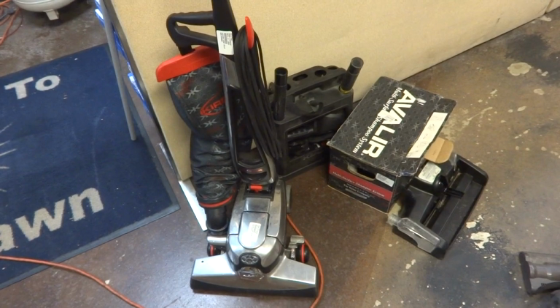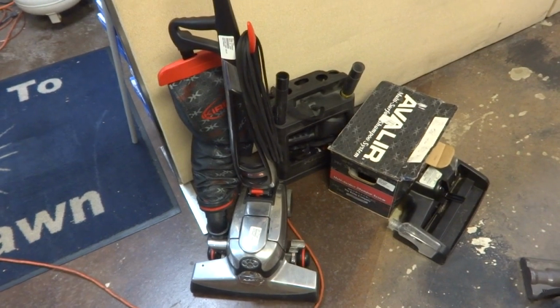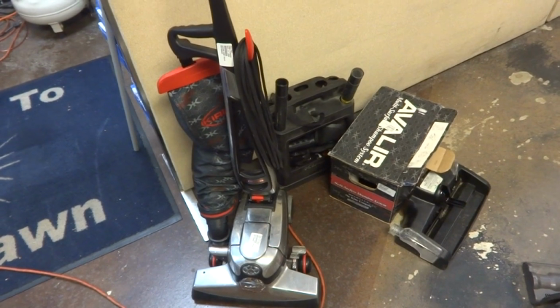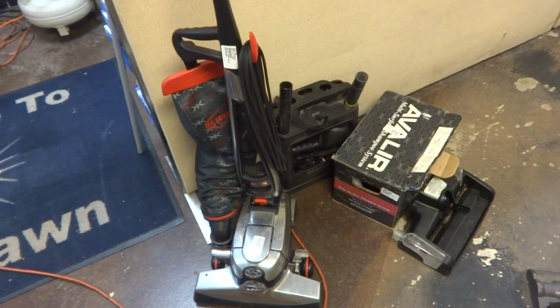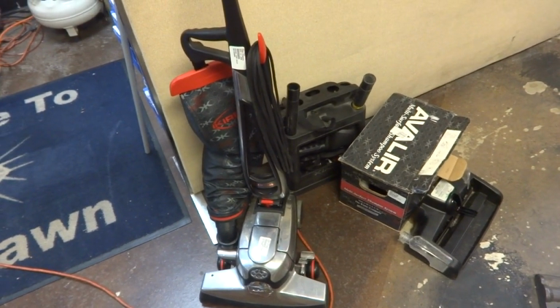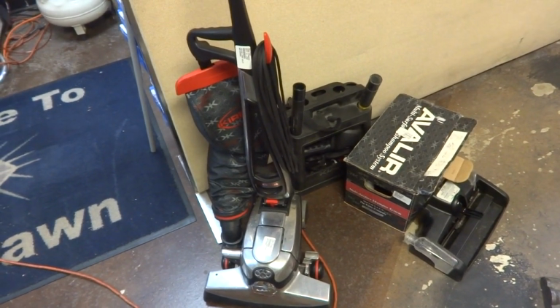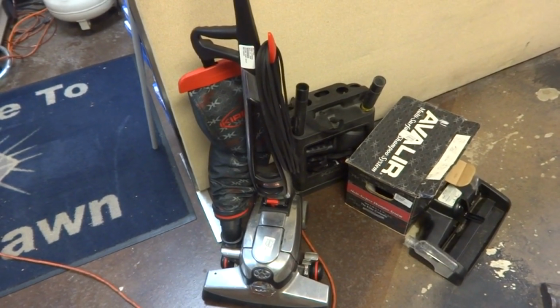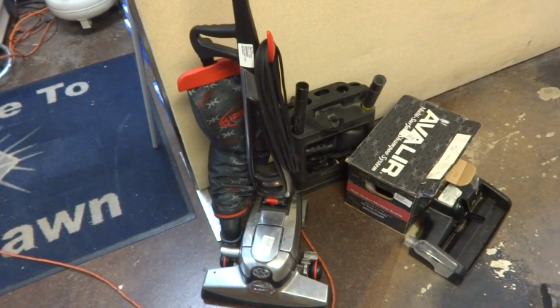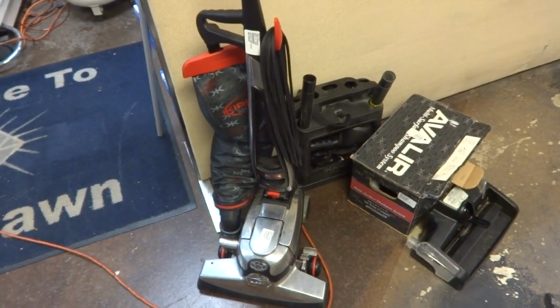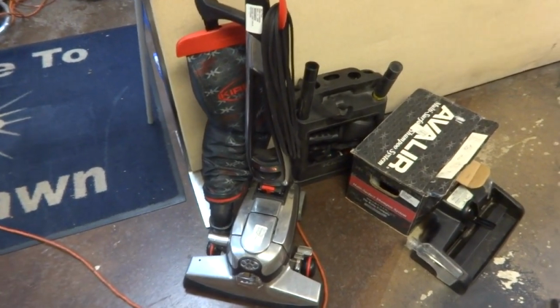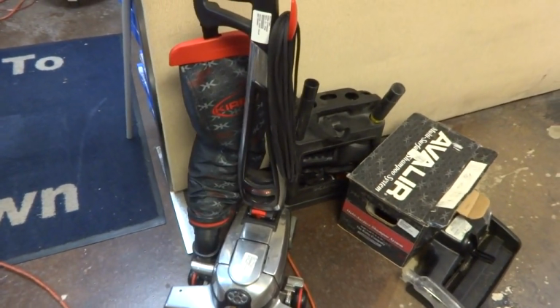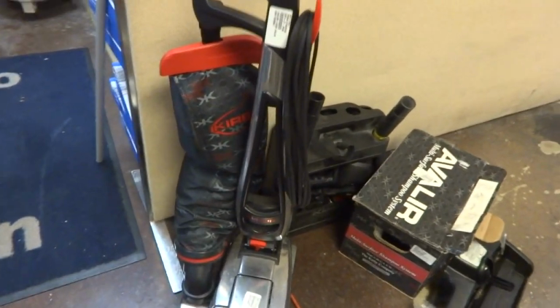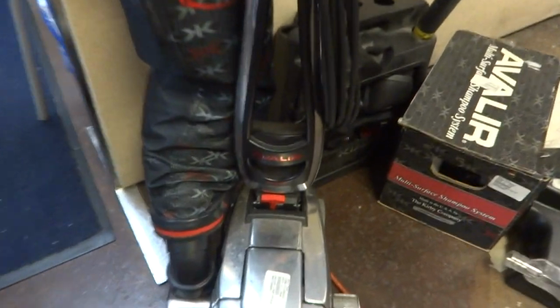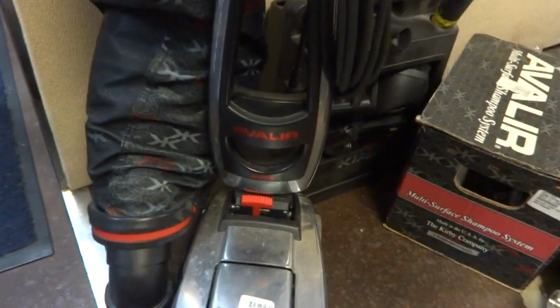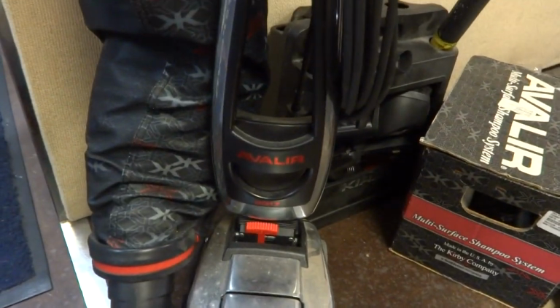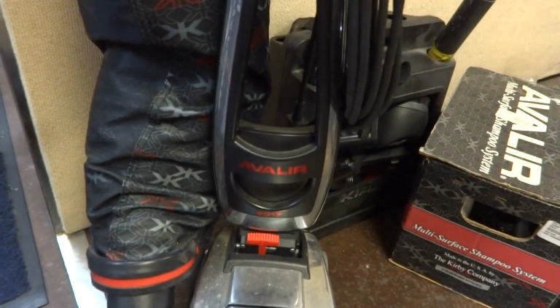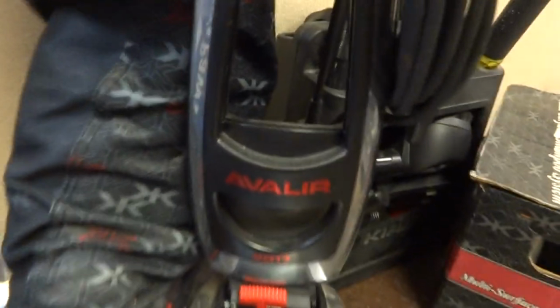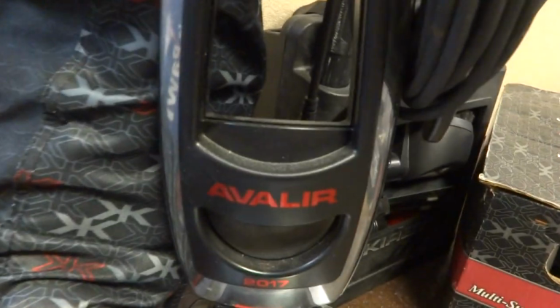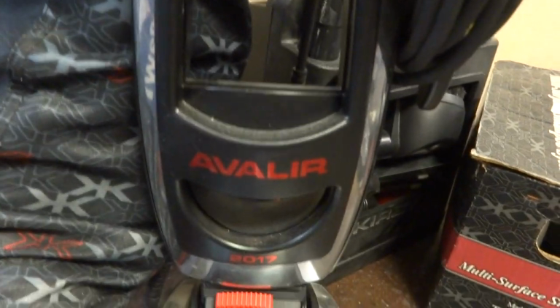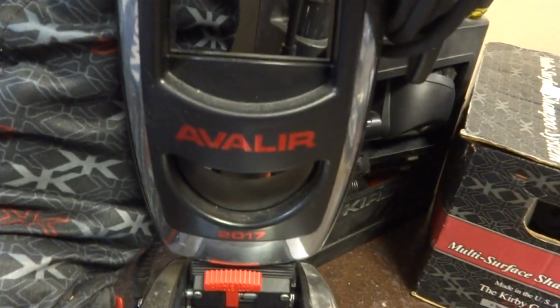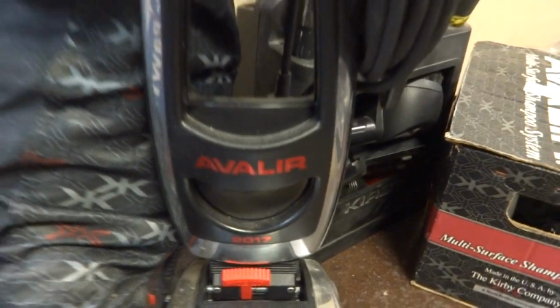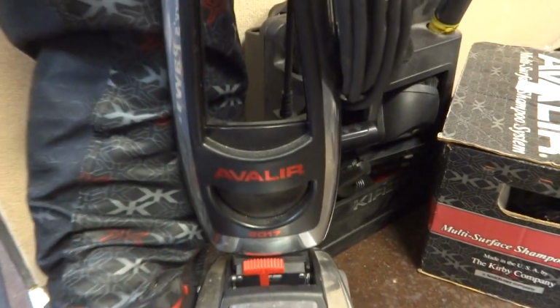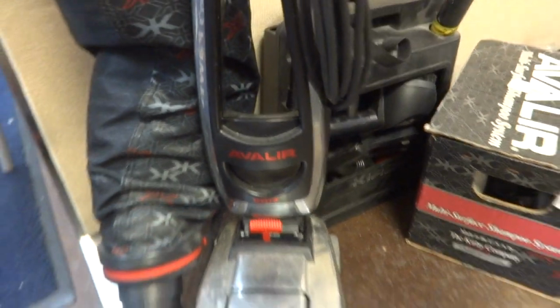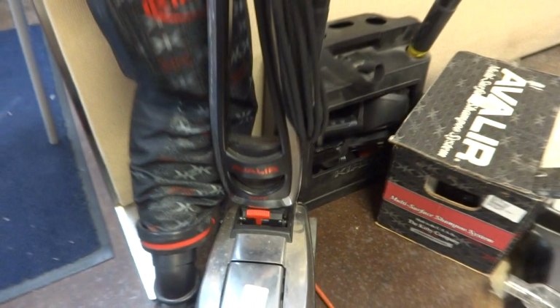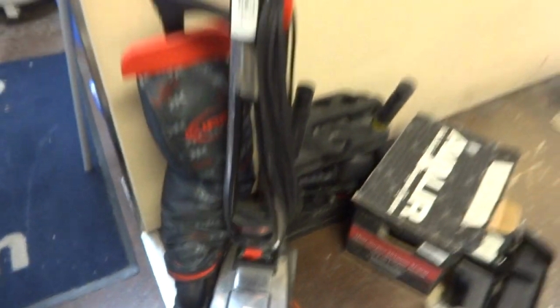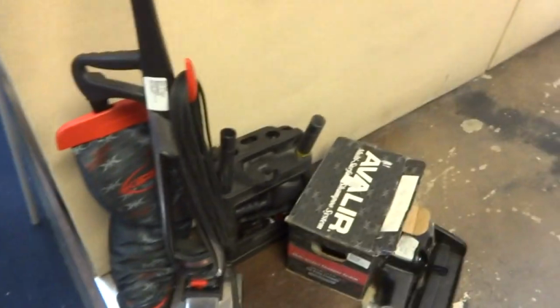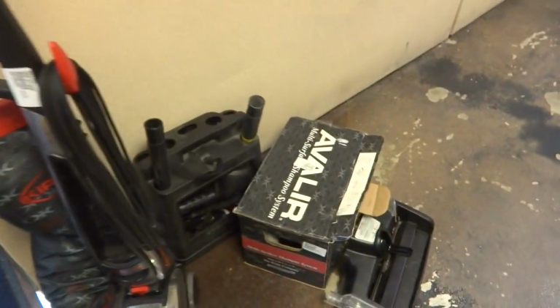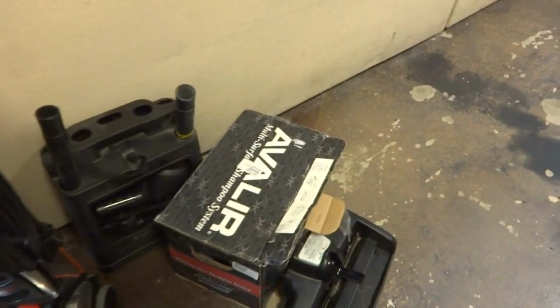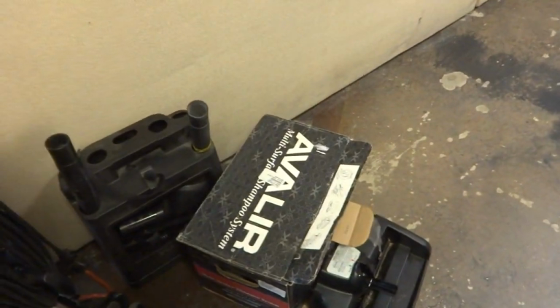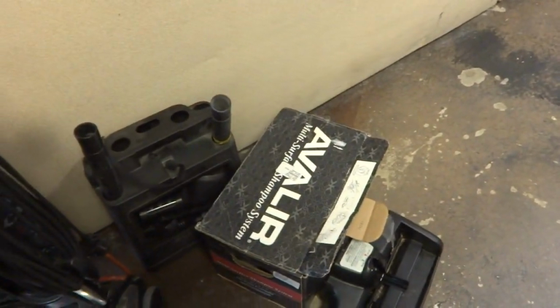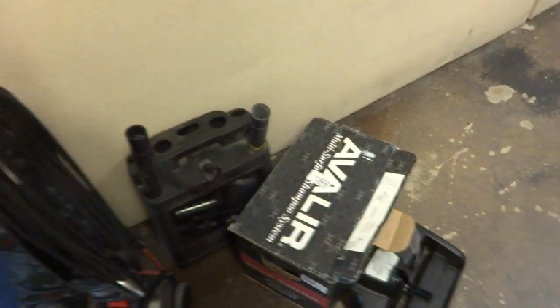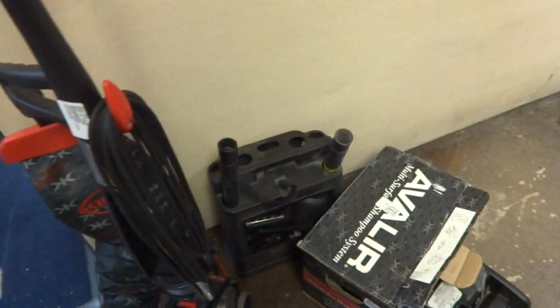It's a Kirby vacuum cleaner — a Kirby Avalir 2017, the G10D model I believe. We got some accessories with it which I'll show you in a minute.